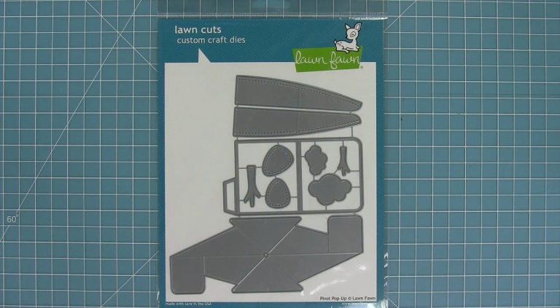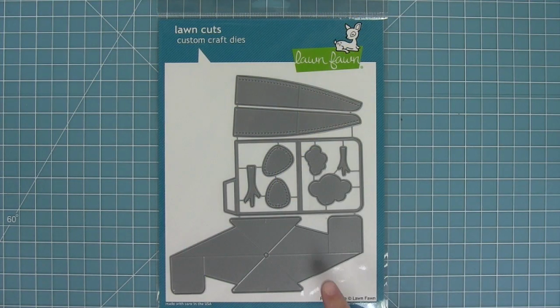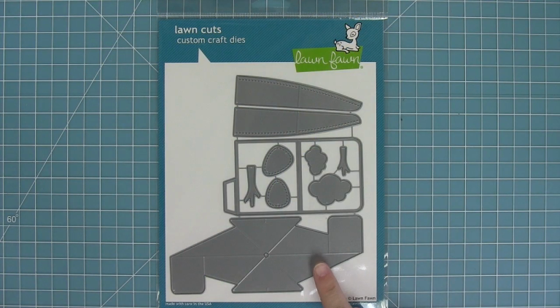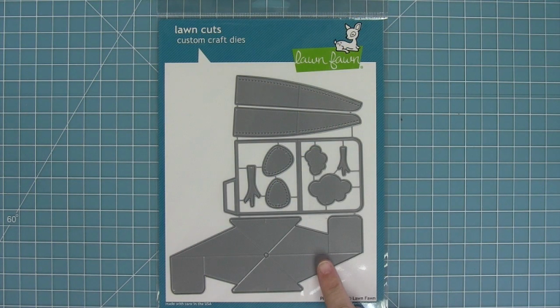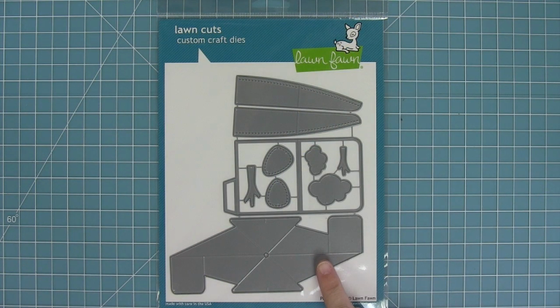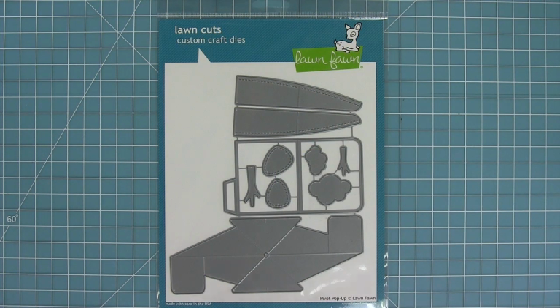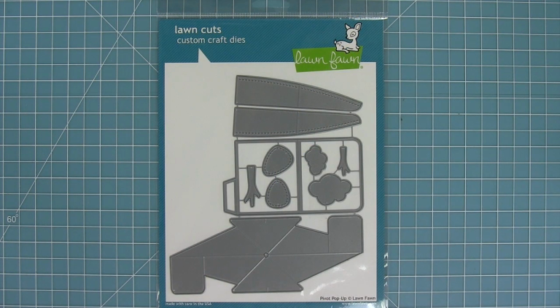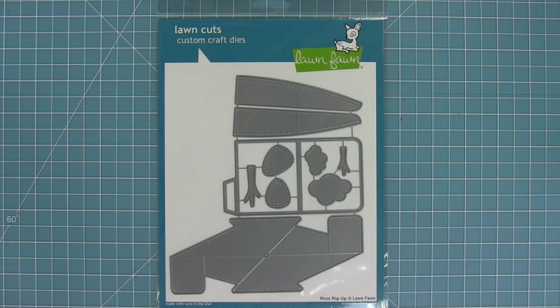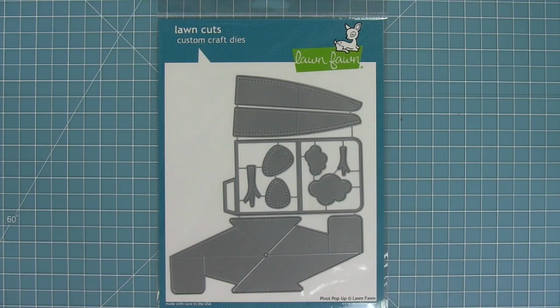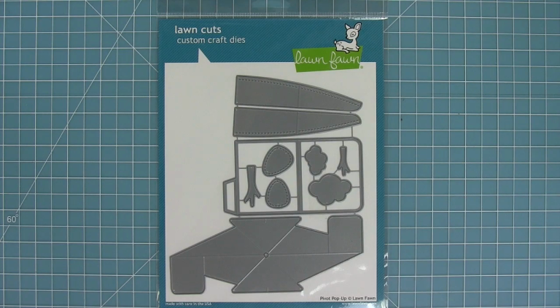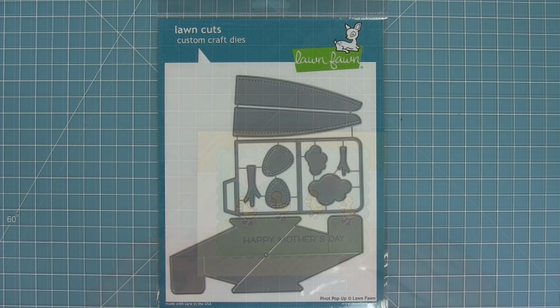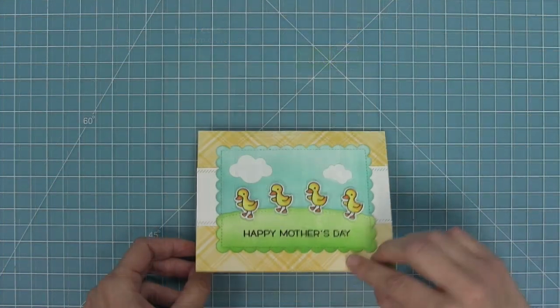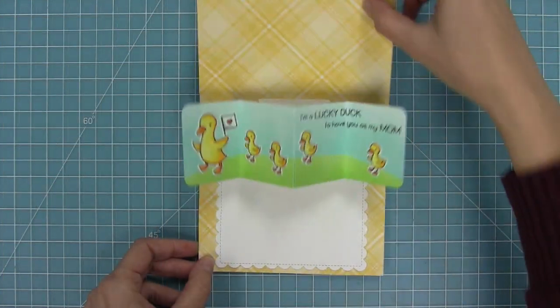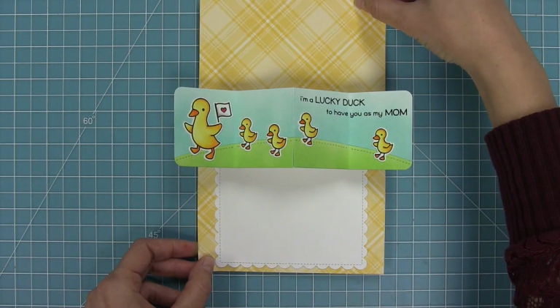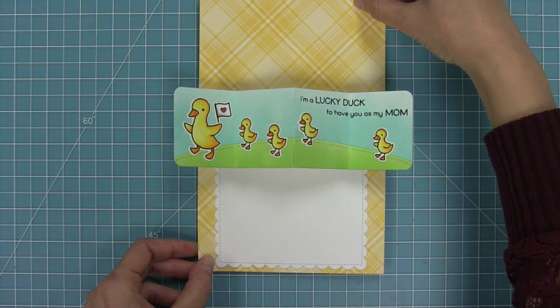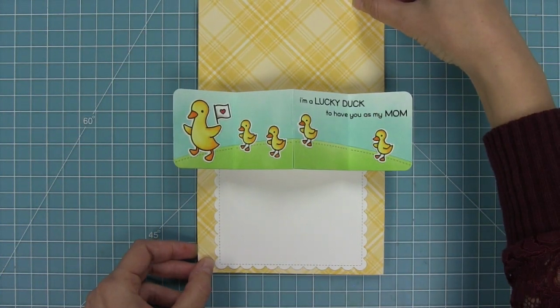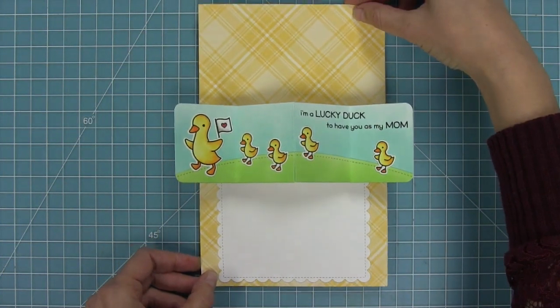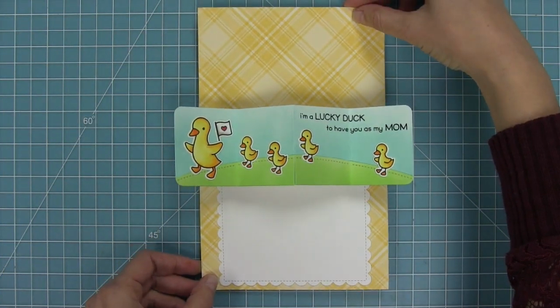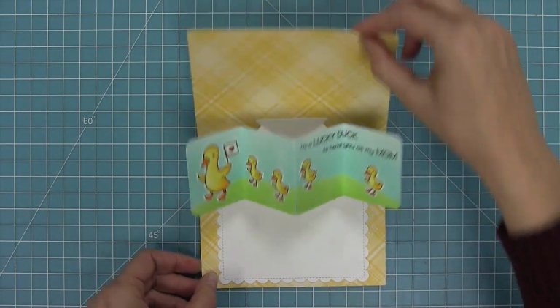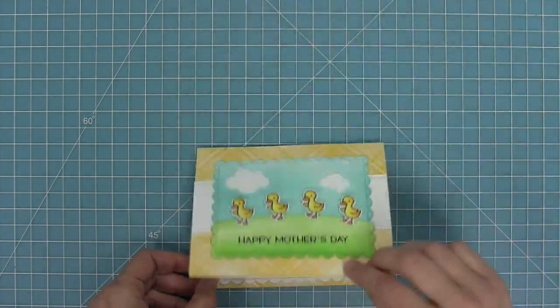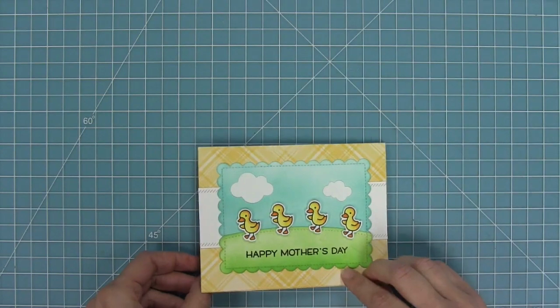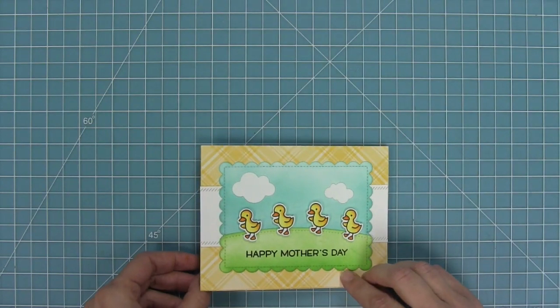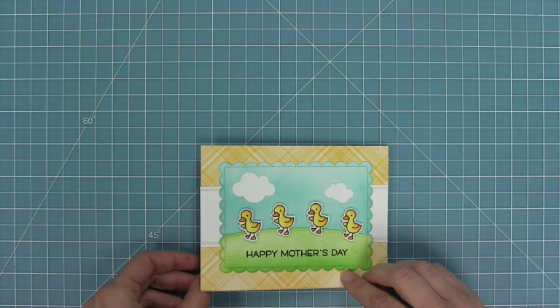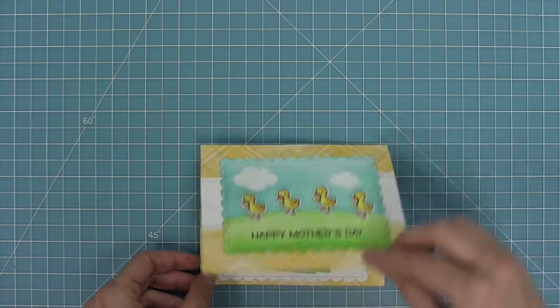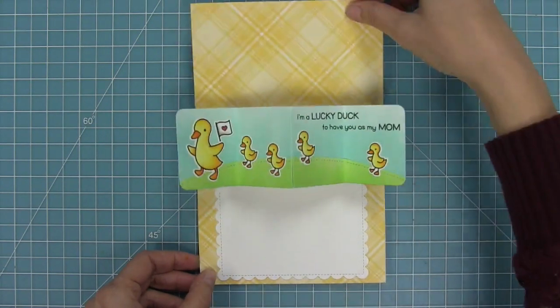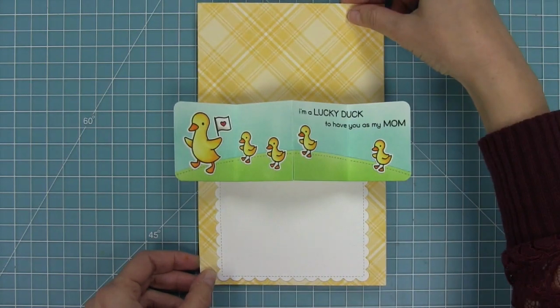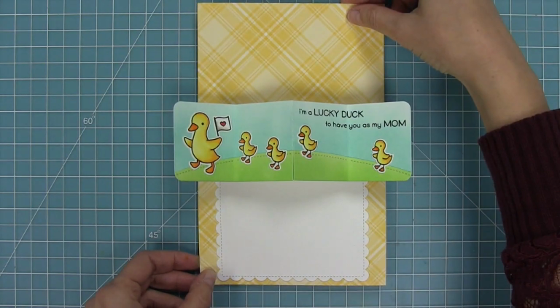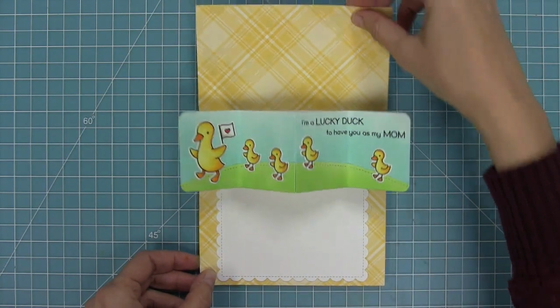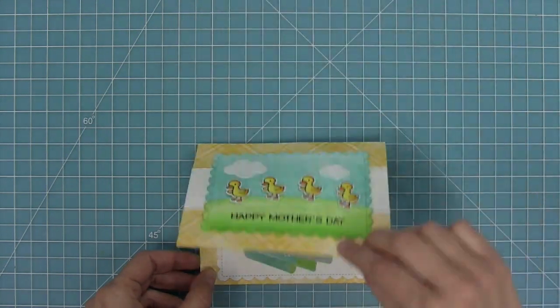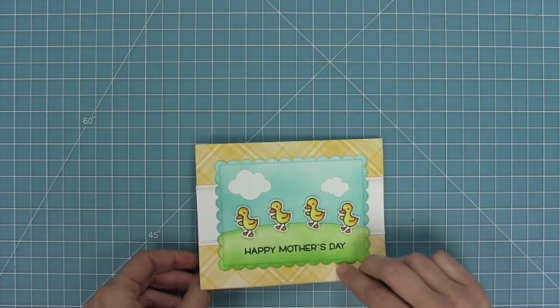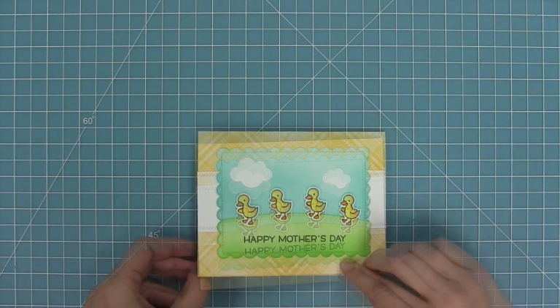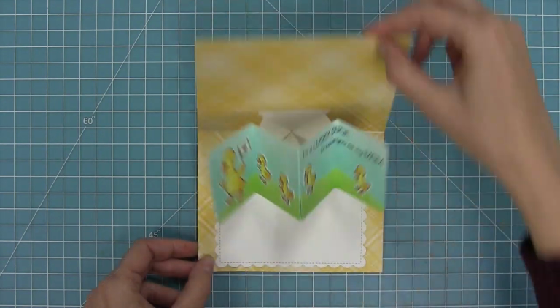Hello and welcome to another Lawn Fawn video. Today we are introducing our brand new interactive die, the Pivot Pop-Up. It looks like a normal card on the front and then wow, there's this huge surprise inside.